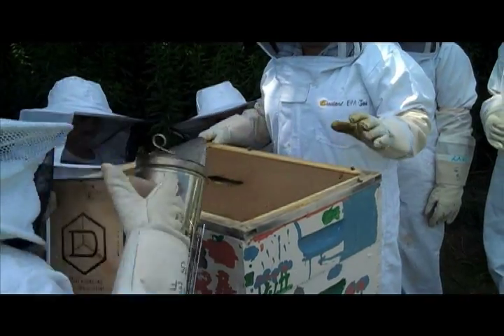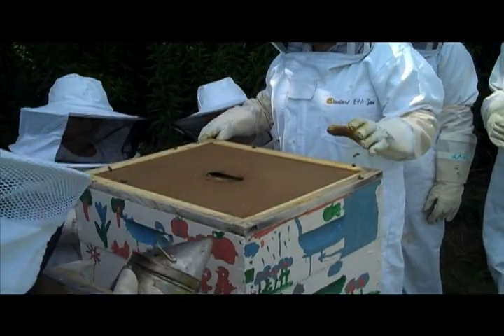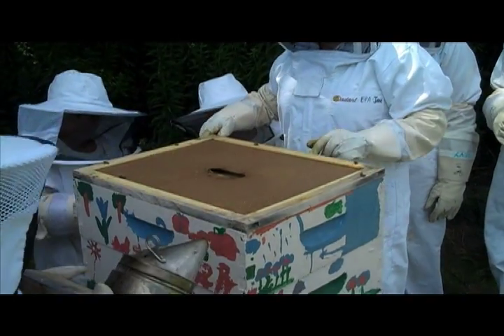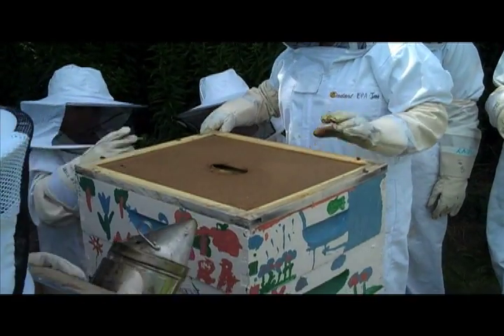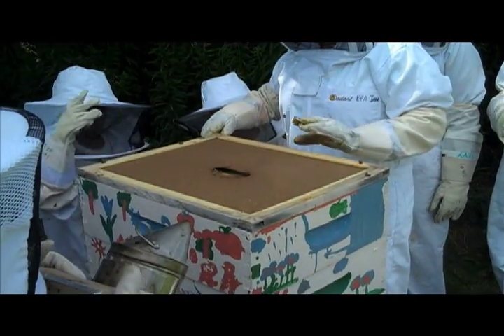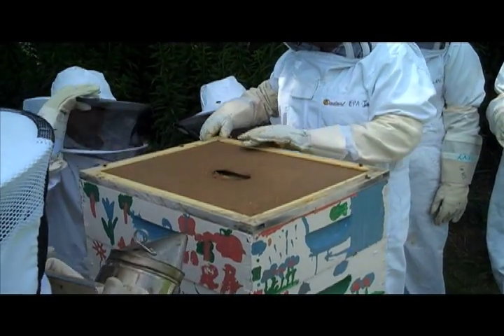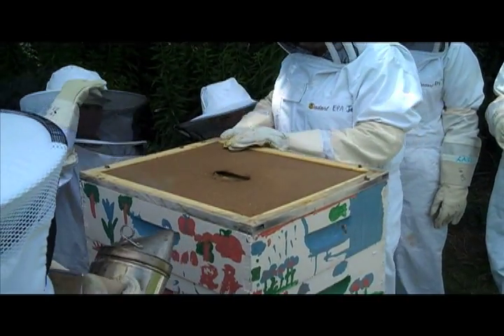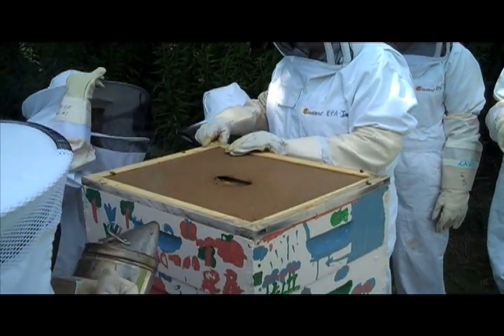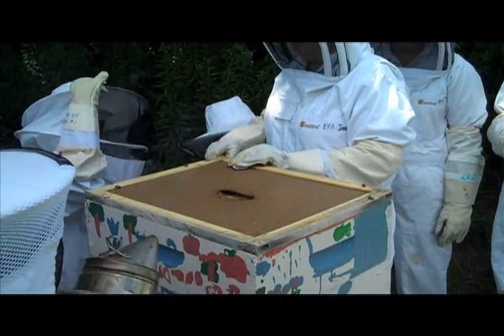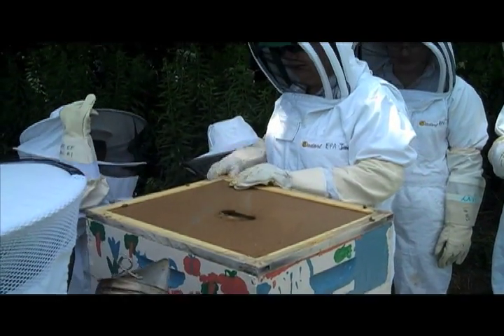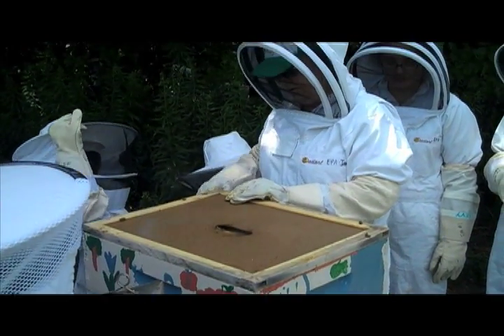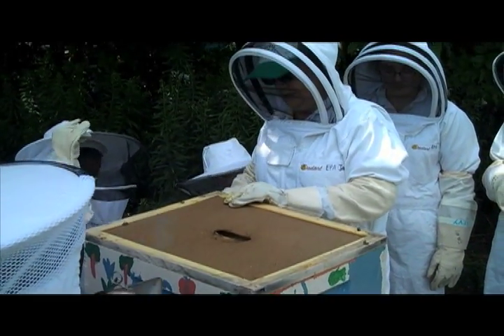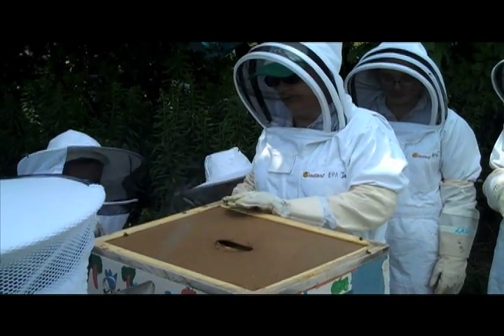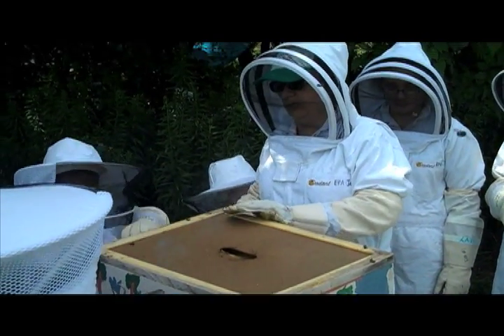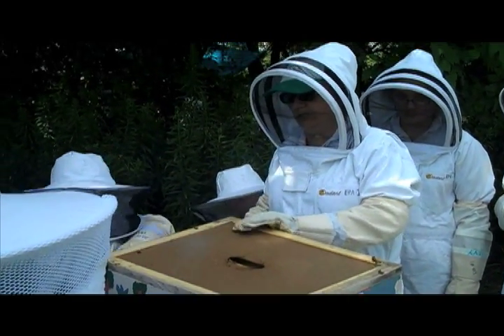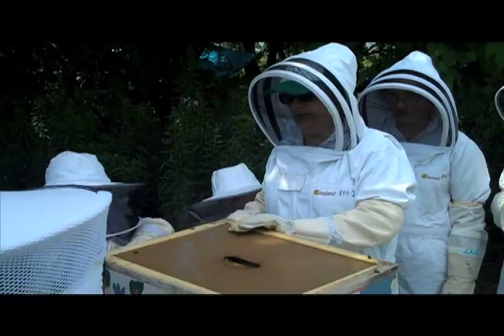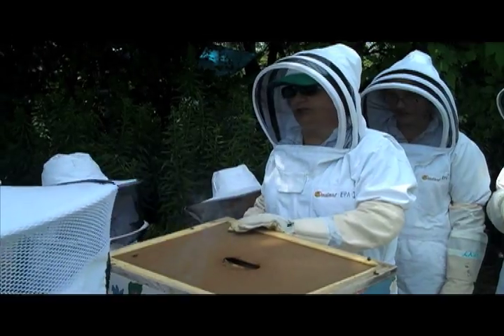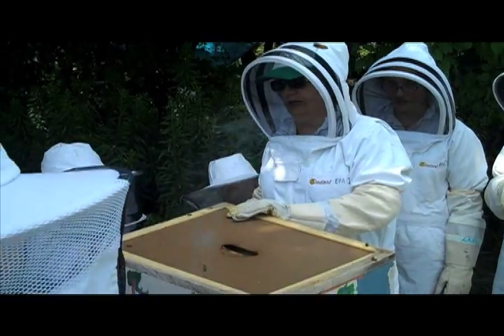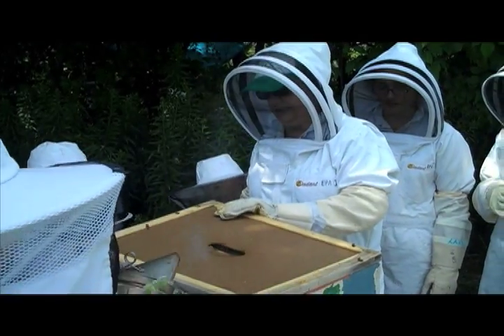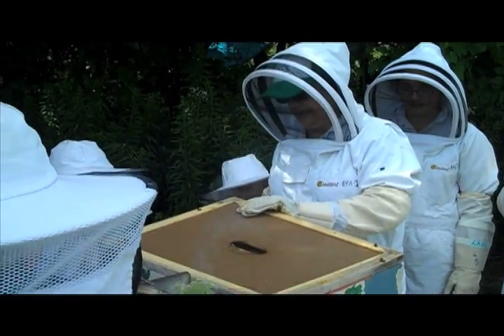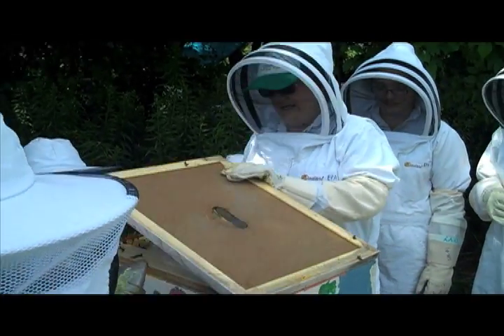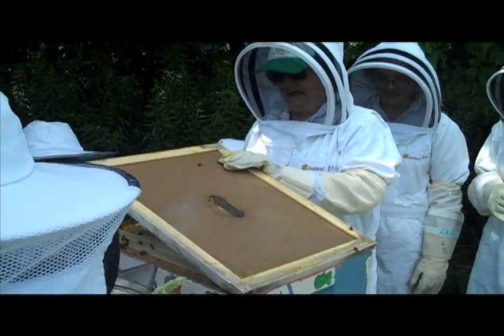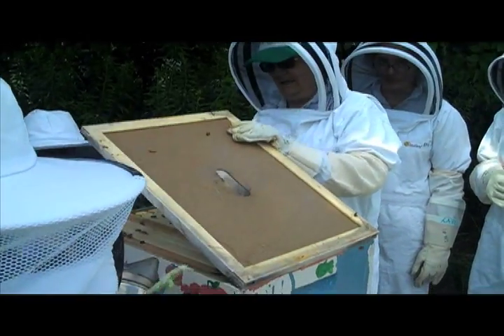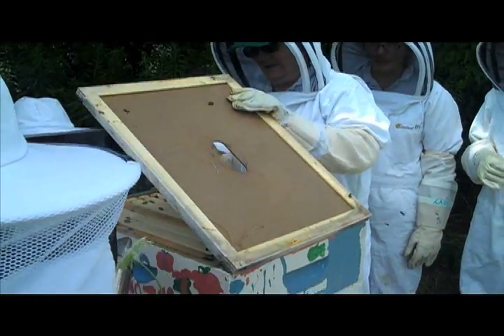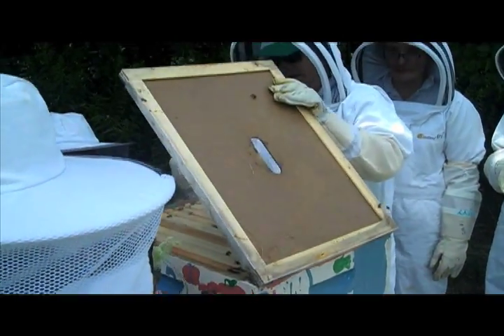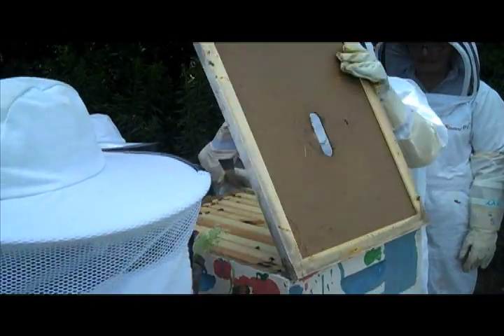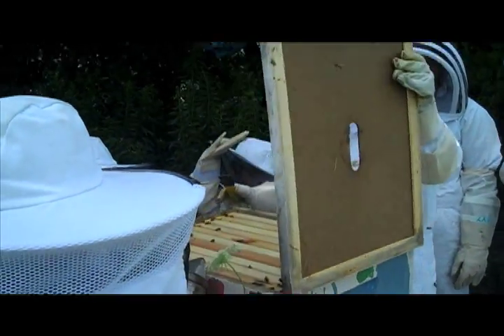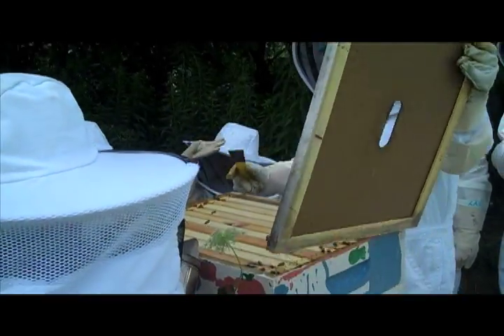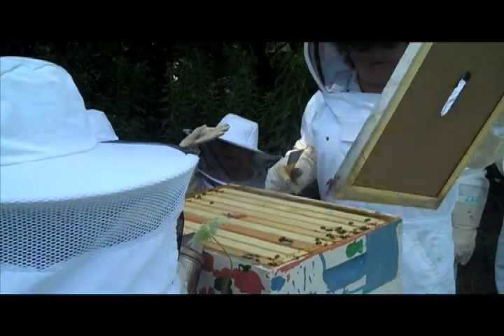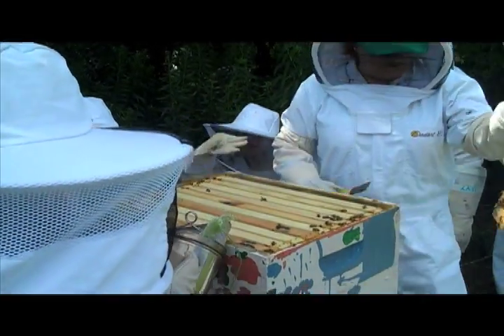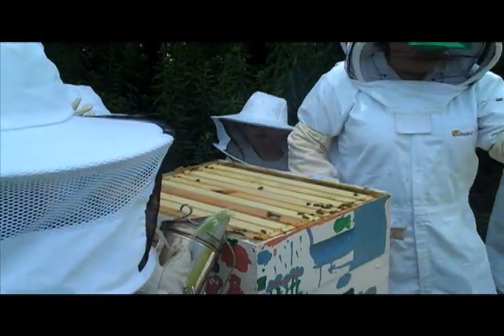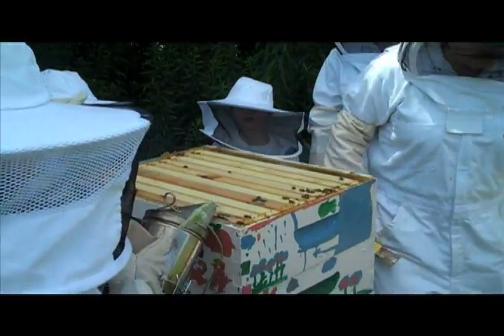Thank you. Hold on, Sophia, just wait. Alright, so this is the inside cover. Don't worry, I'm going to lift everything out so you'll all get to see. Should I try to let them smoke in this way? It's okay, yeah, you don't have to smoke them too much.